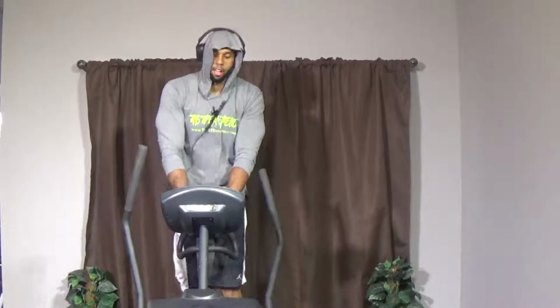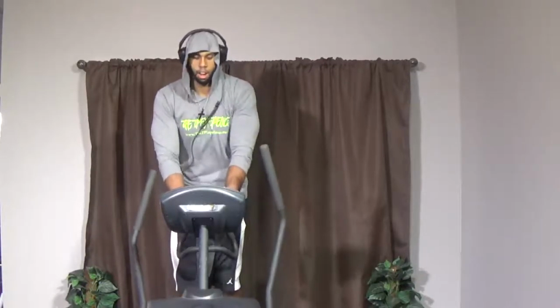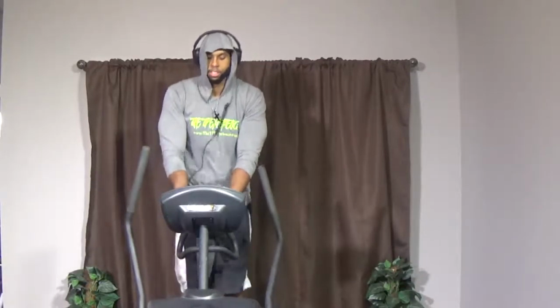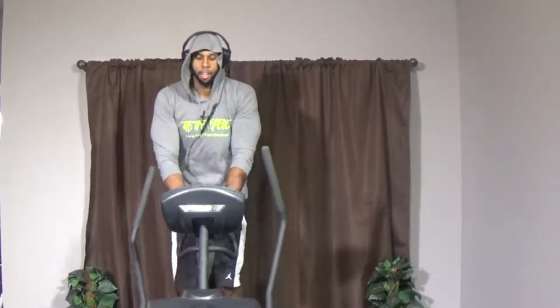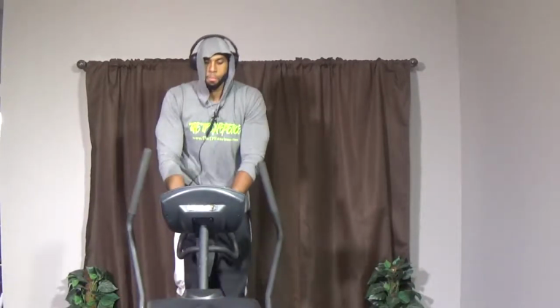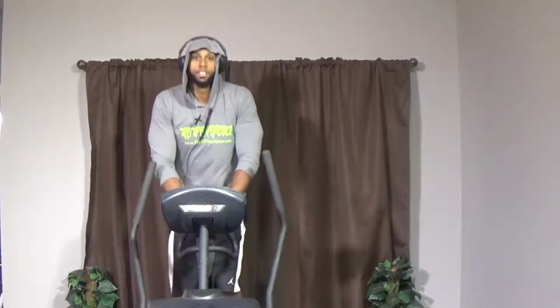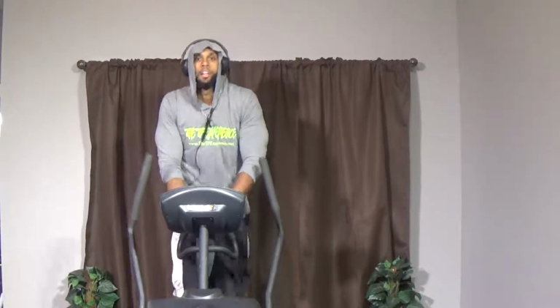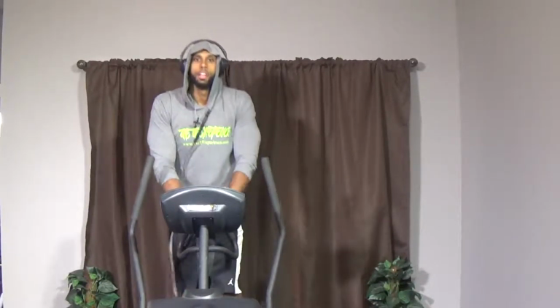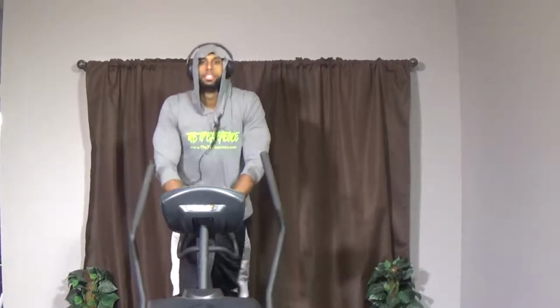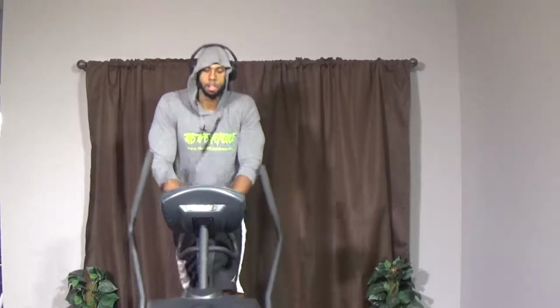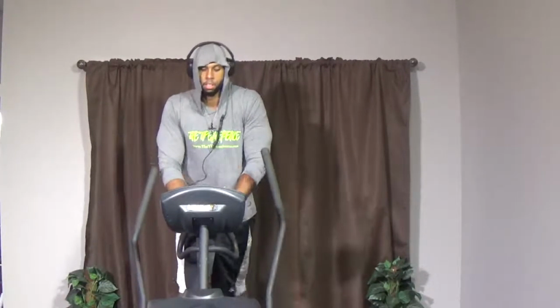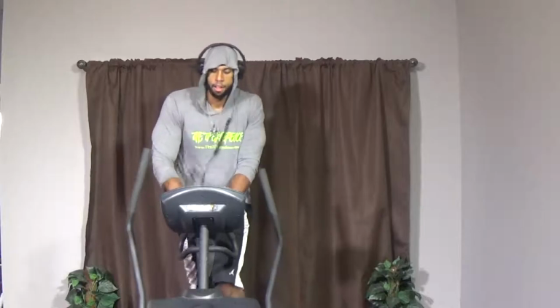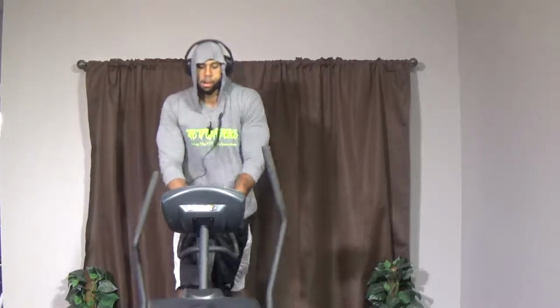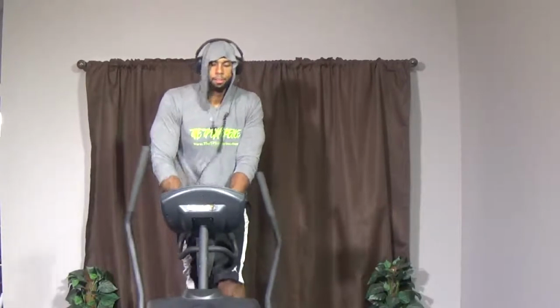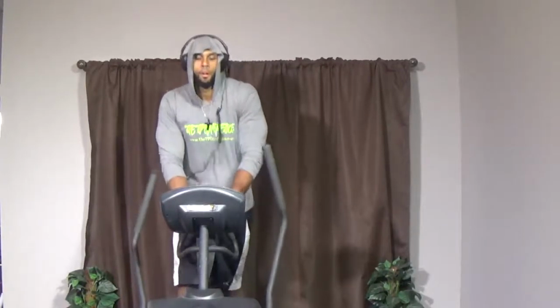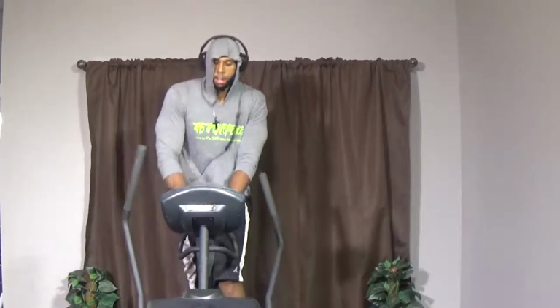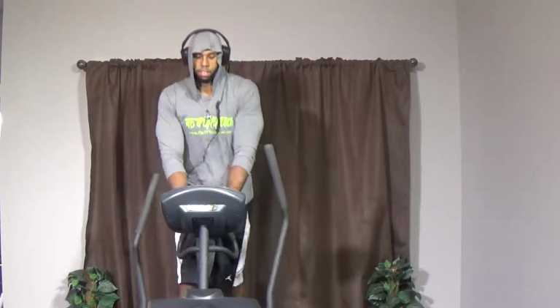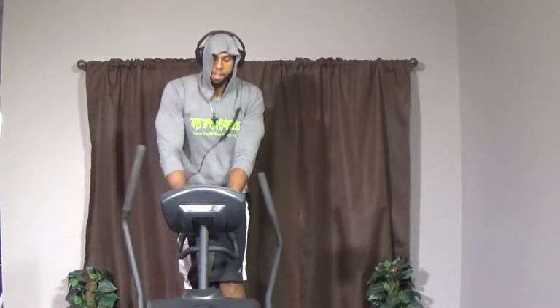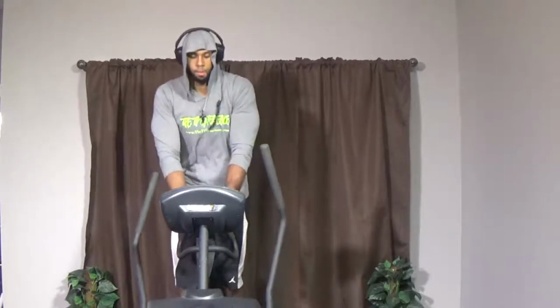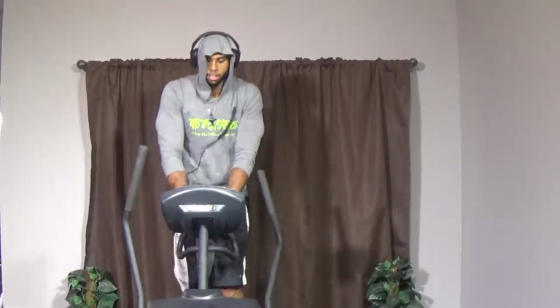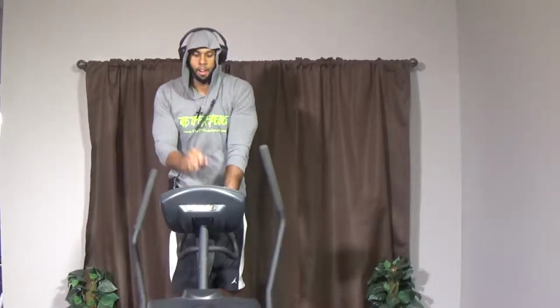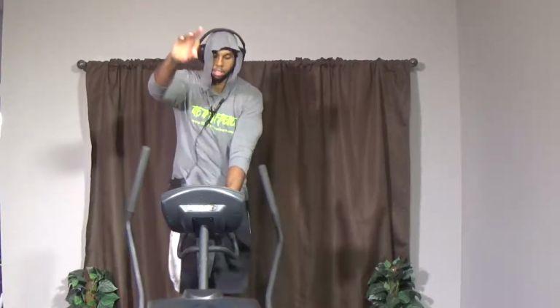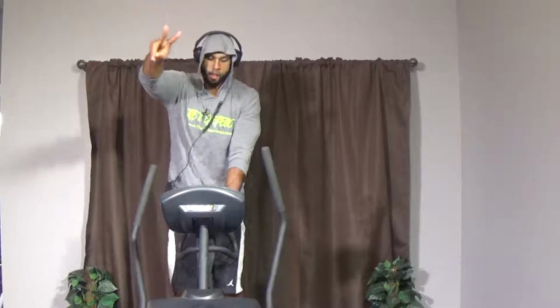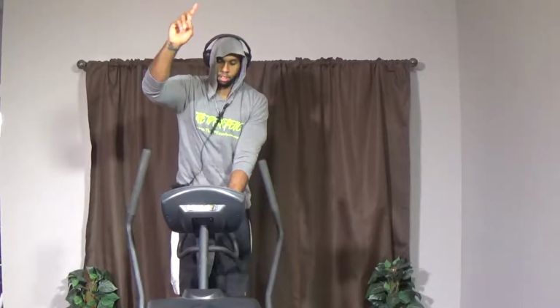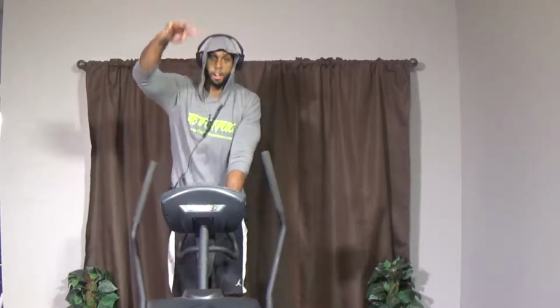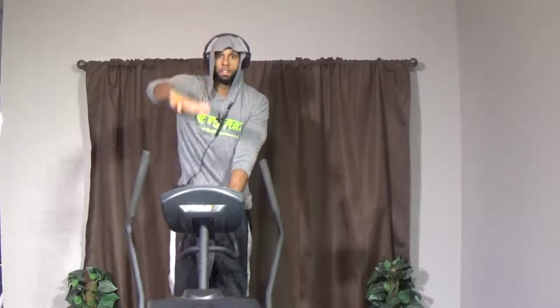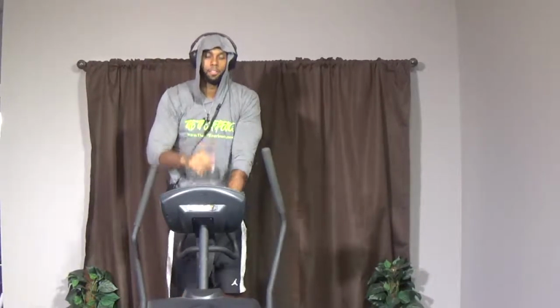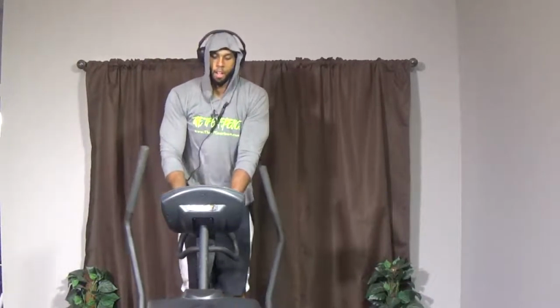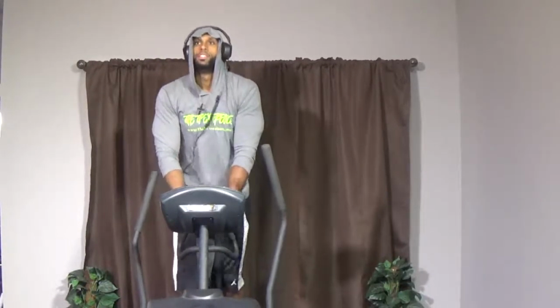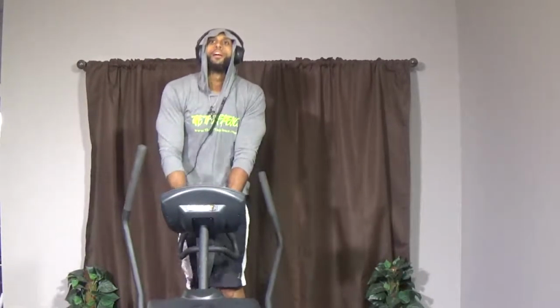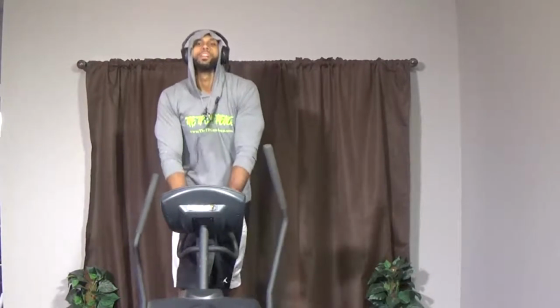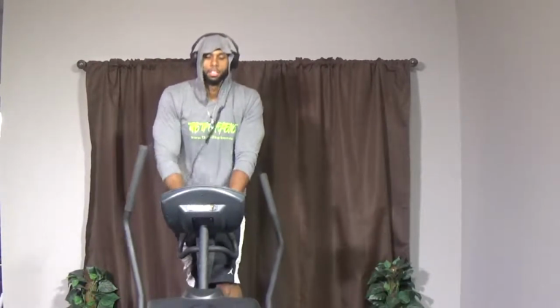We got 10 more seconds — keep pushing guys, I'm hurting too. Come on, keep on pushing, up and down. You want to use the handles, use the handles. A couple more seconds — keep on pushing. Two, one — relax. Cool it down, one minute. Just go into a slow controlled pace. Good job y'all.